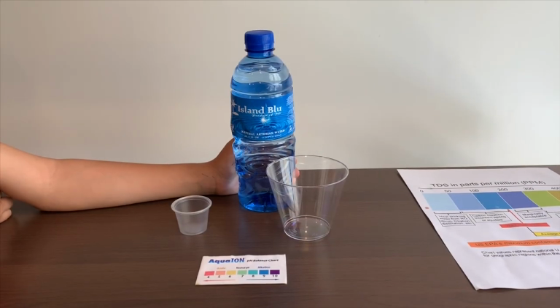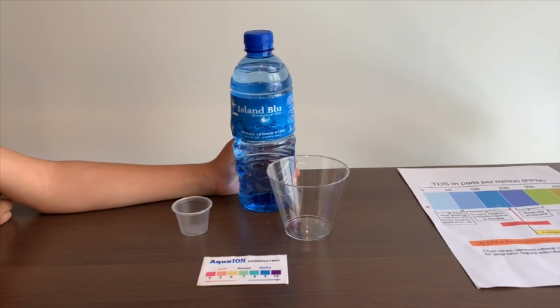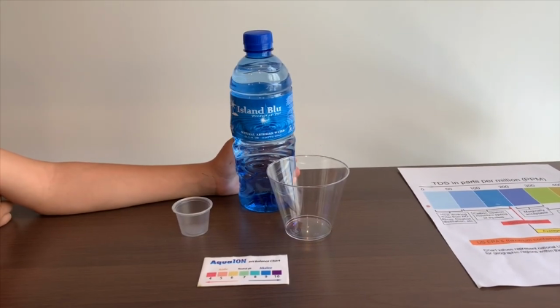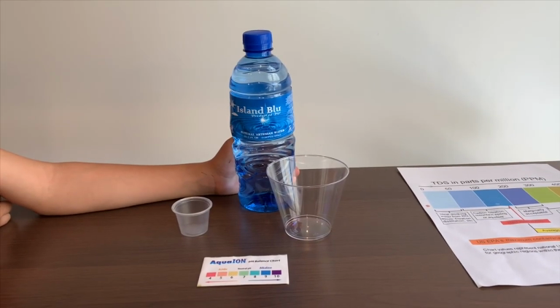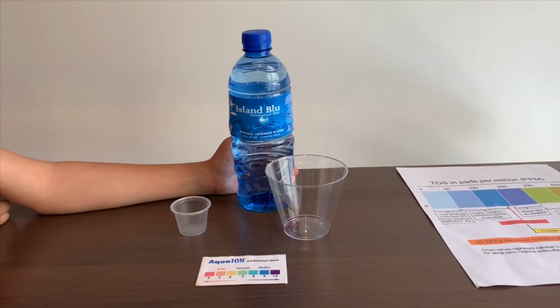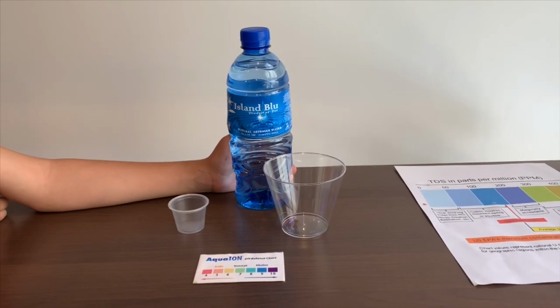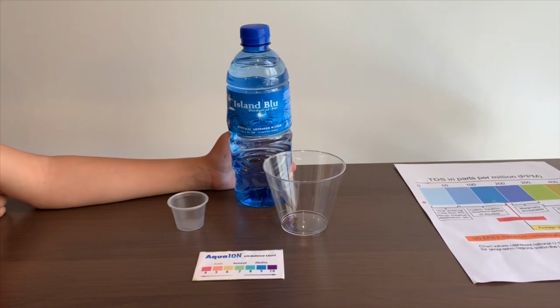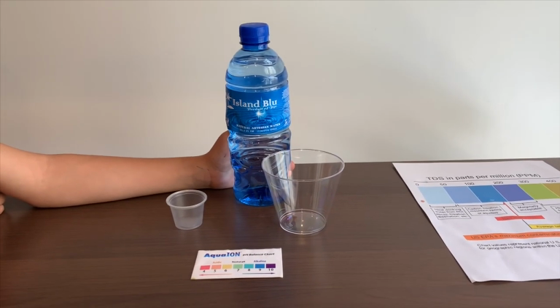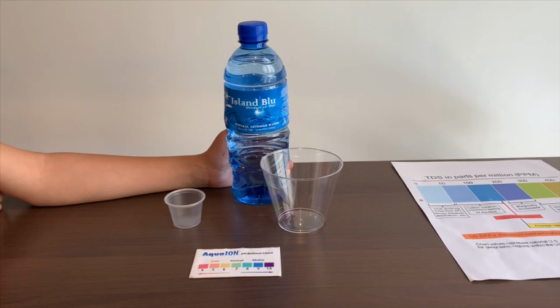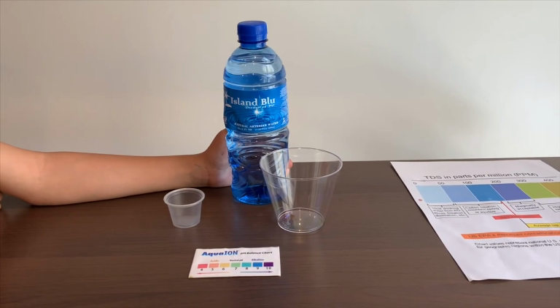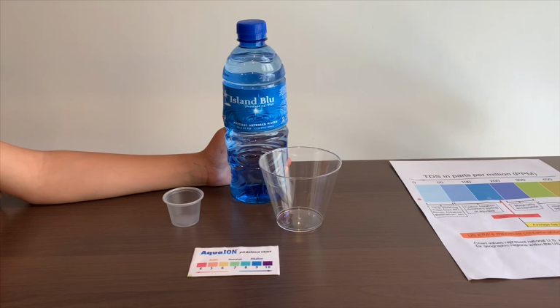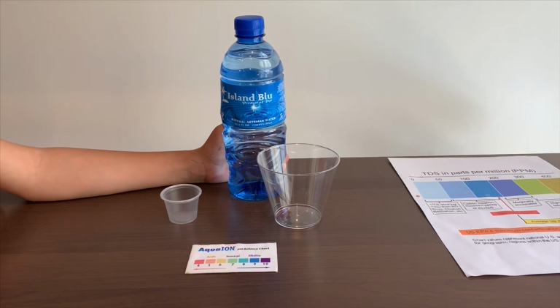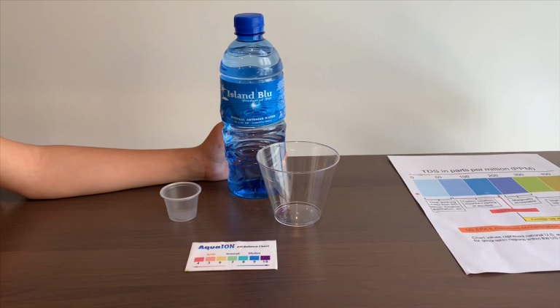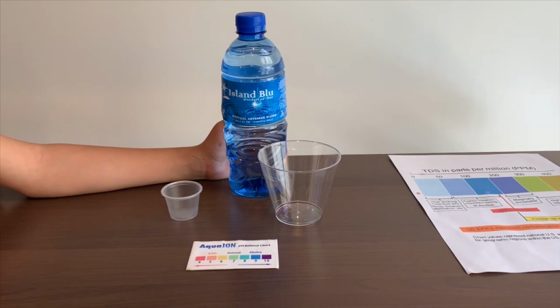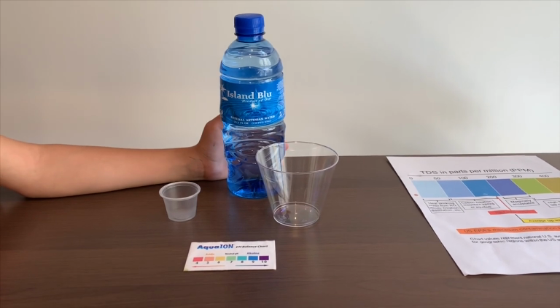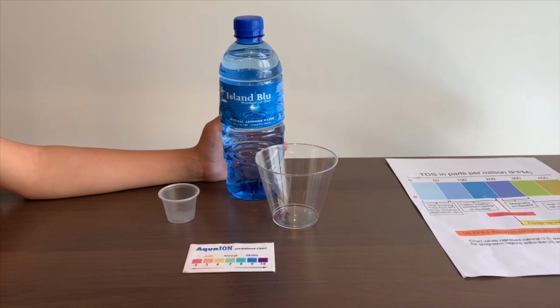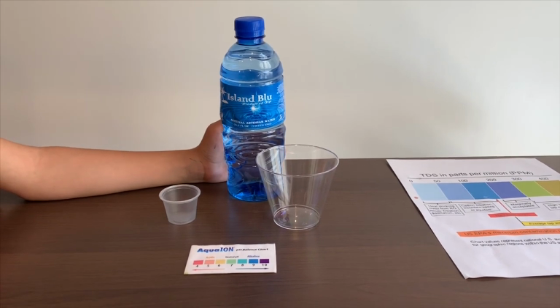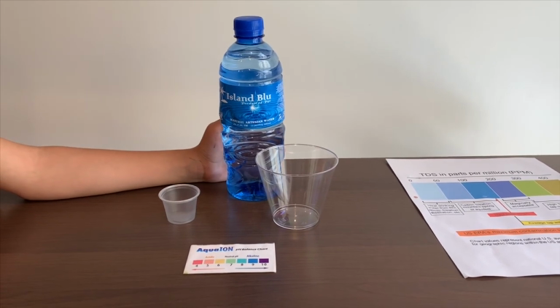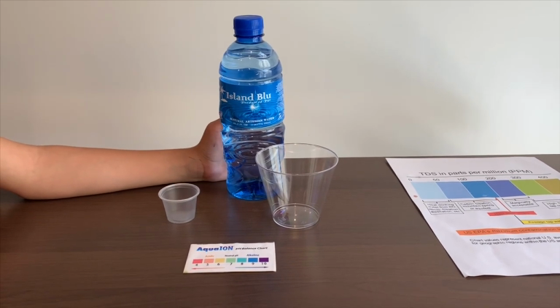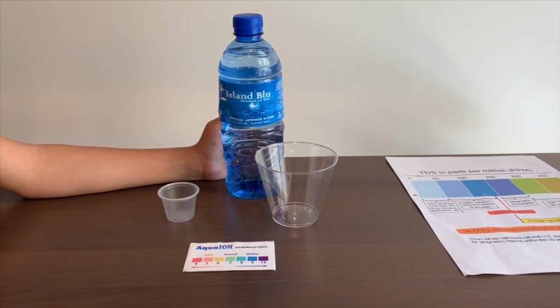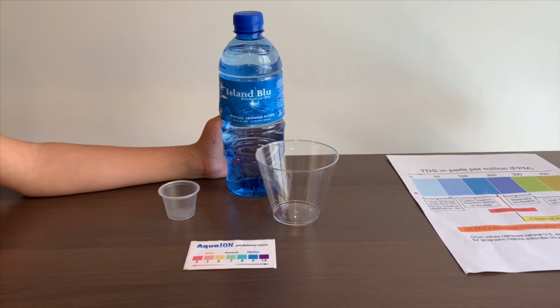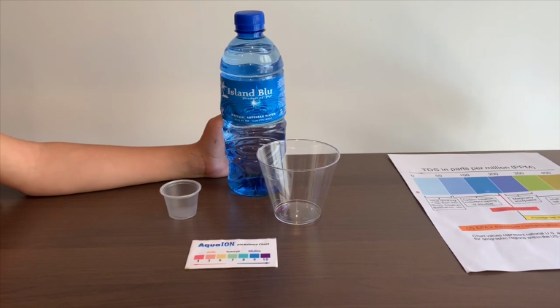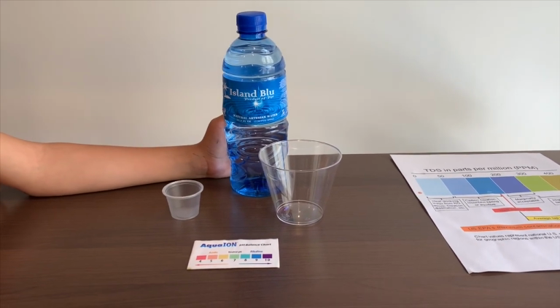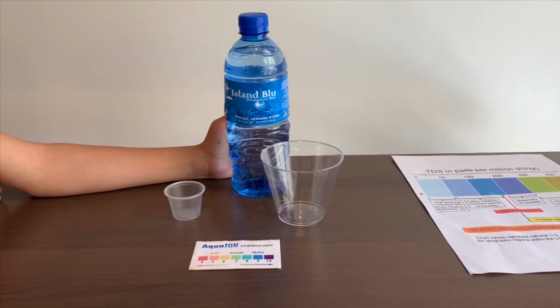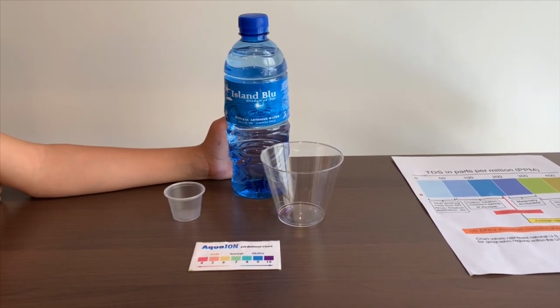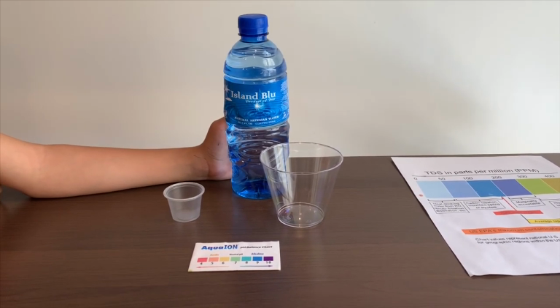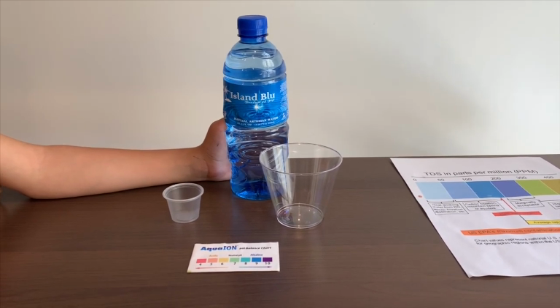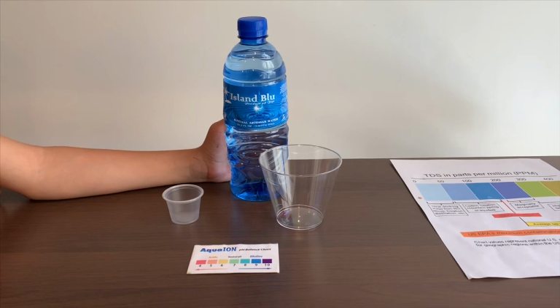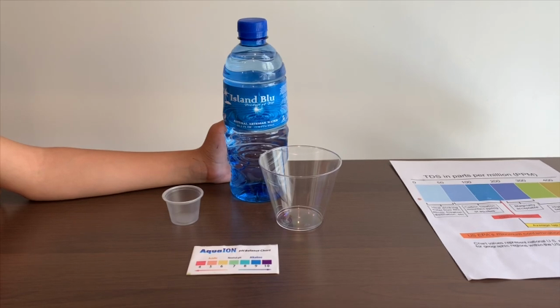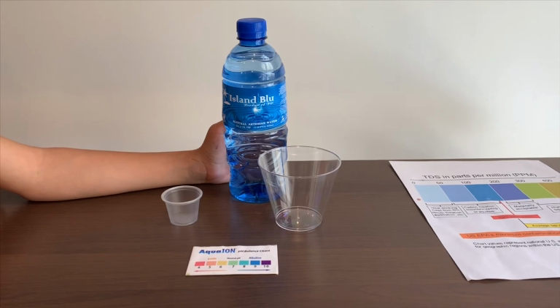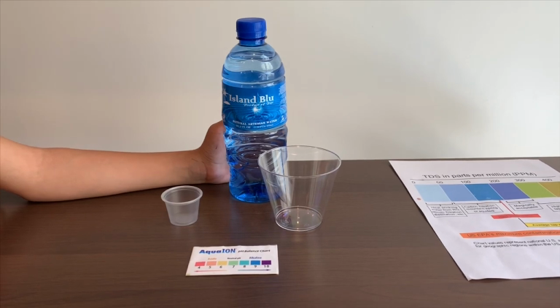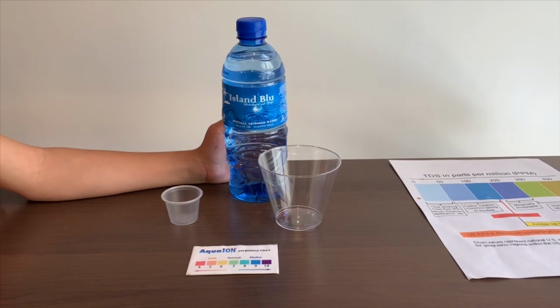This is Island Blue Natural Artesian Water. It costs $1.49 and it's sourced from California. Let's test the pH and TDS levels.